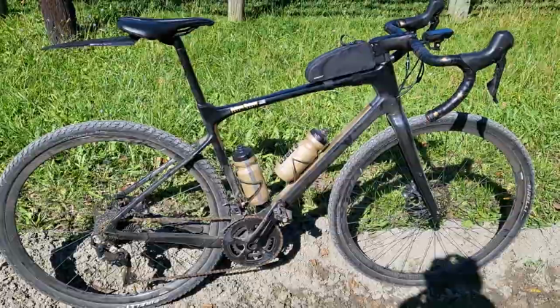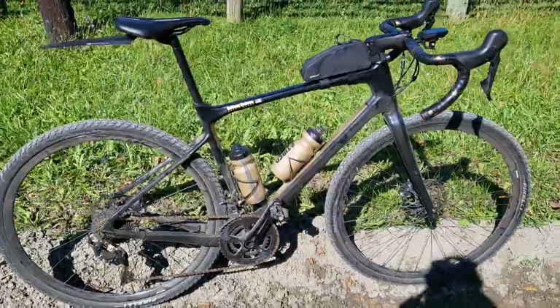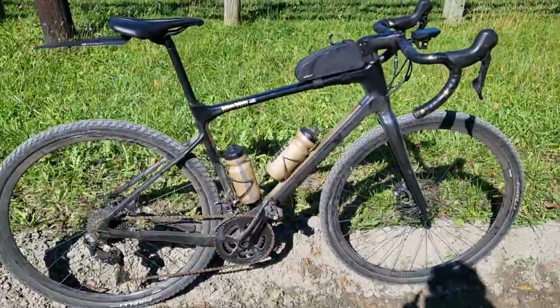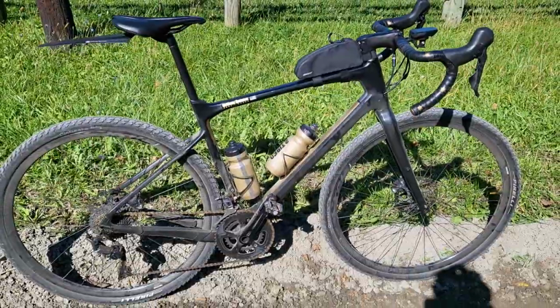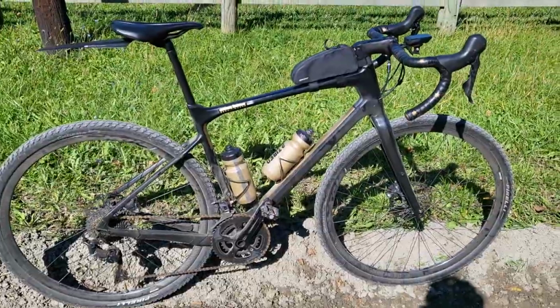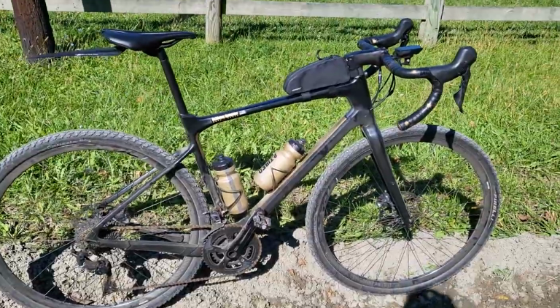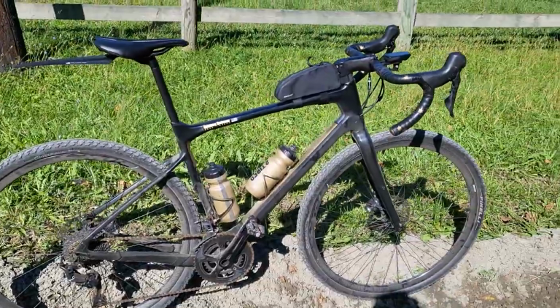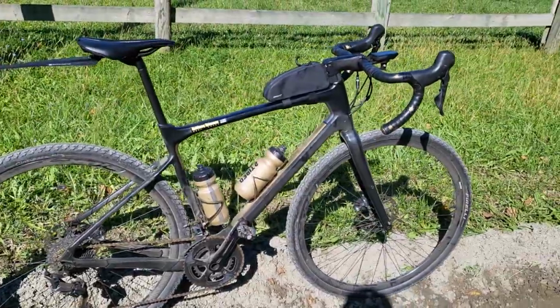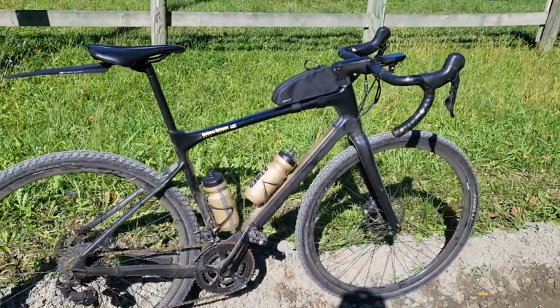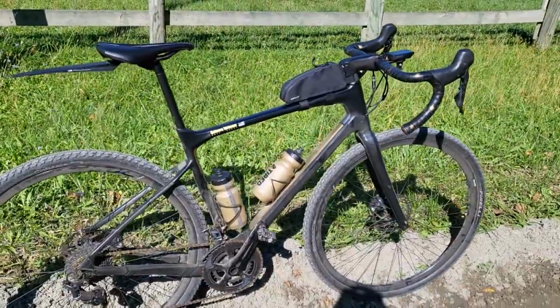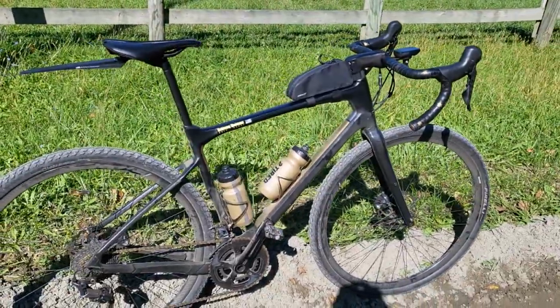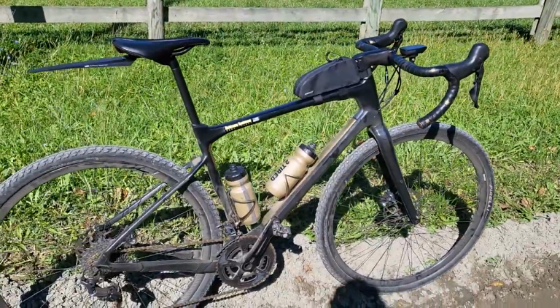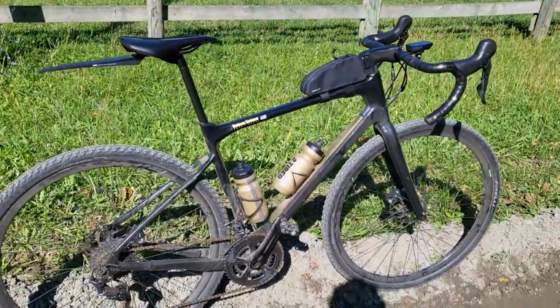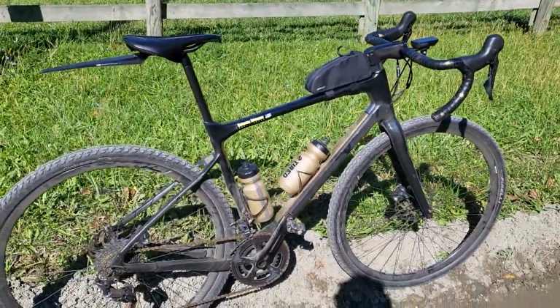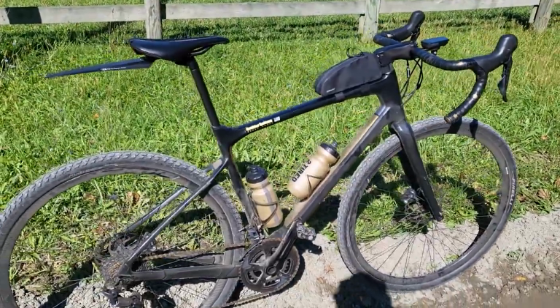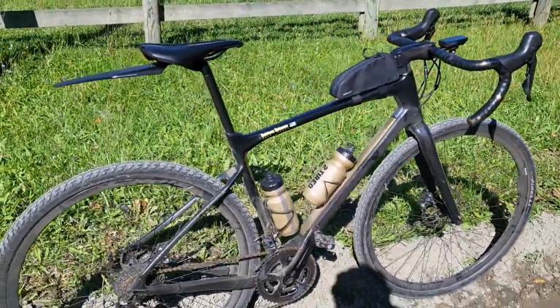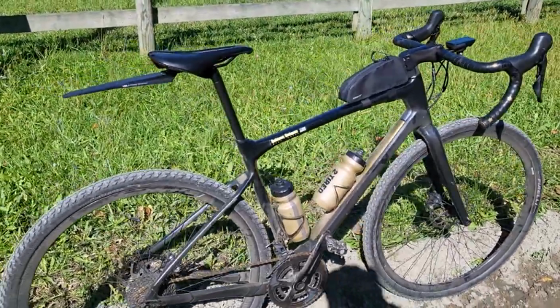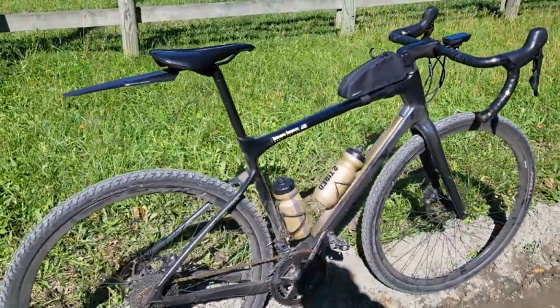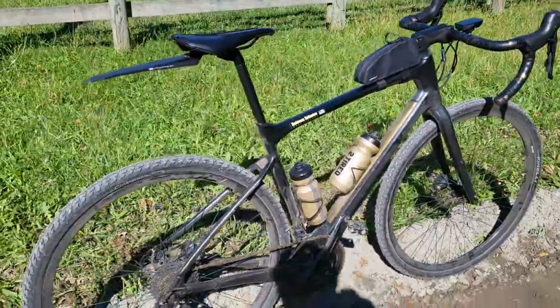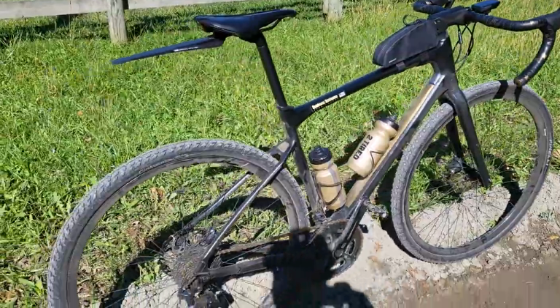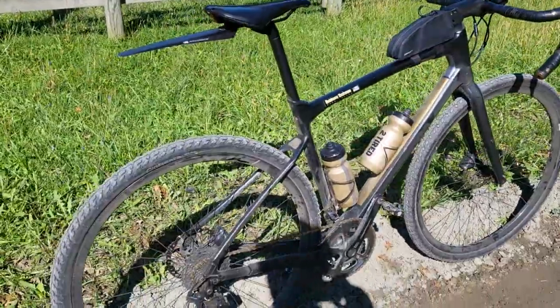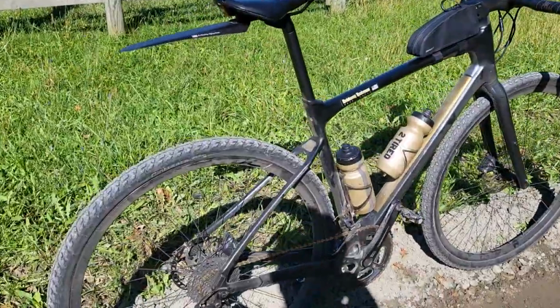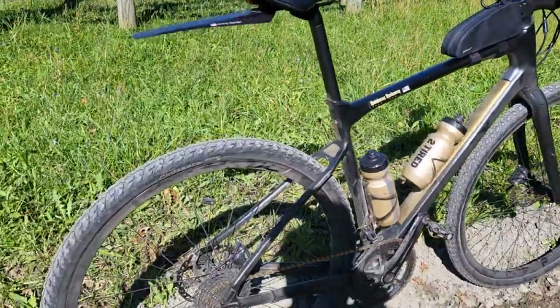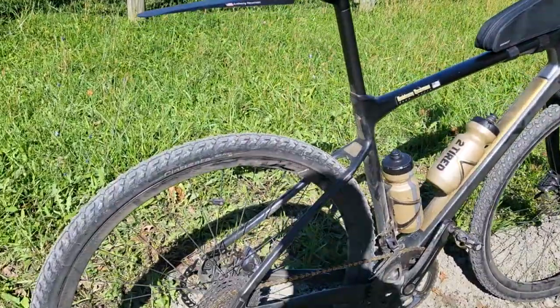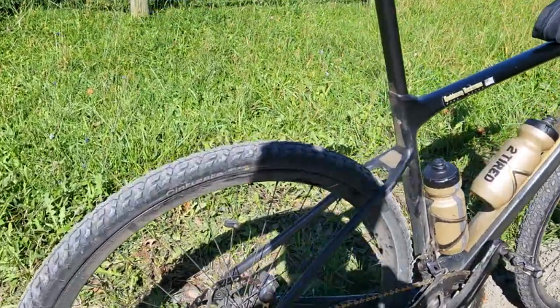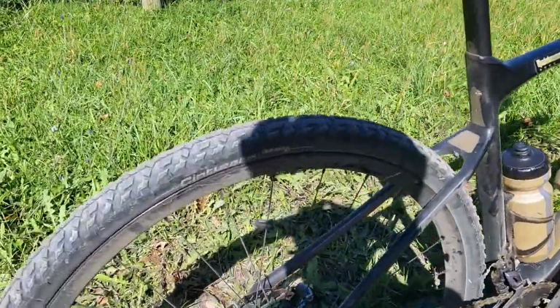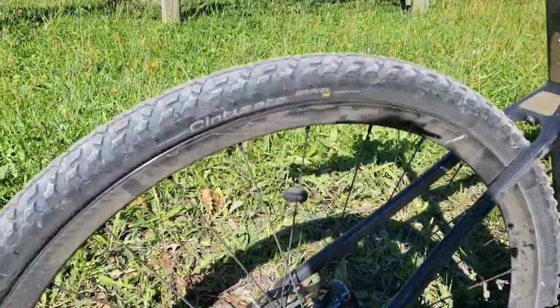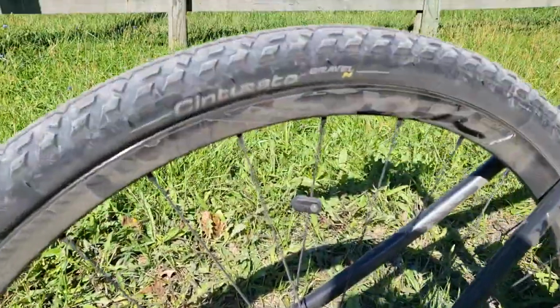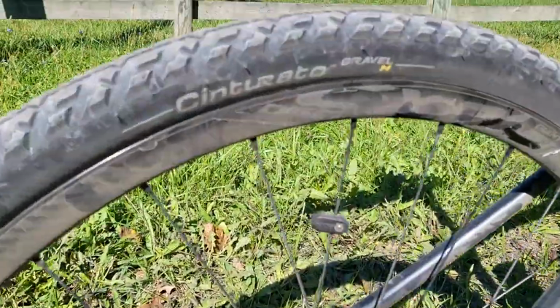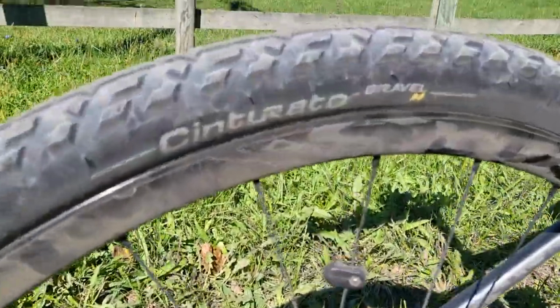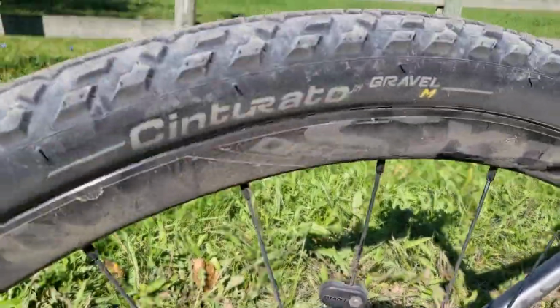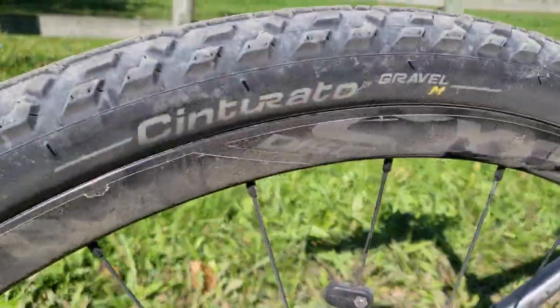Hey there YouTubers, just going to give a quick first impression, first review of the Pirelli Cinturato Gravel M tires.